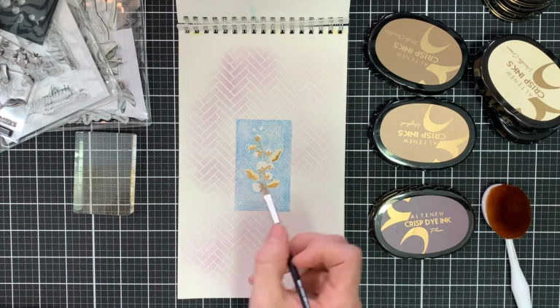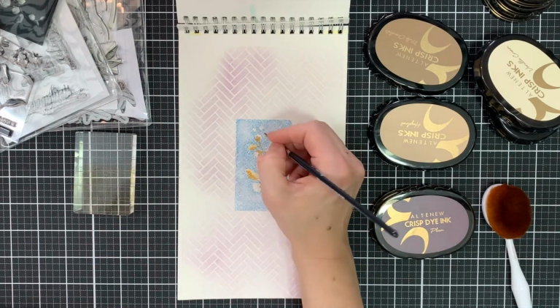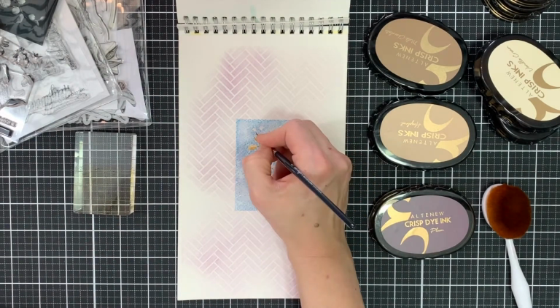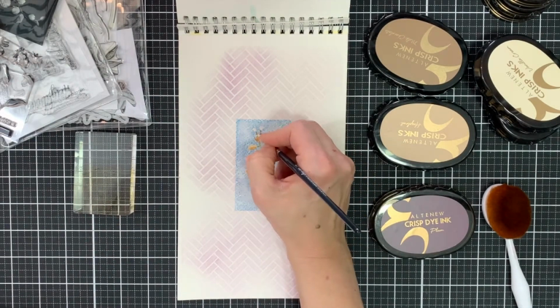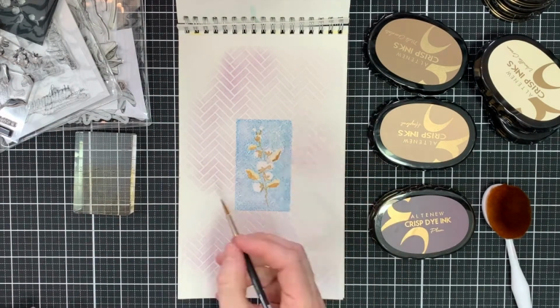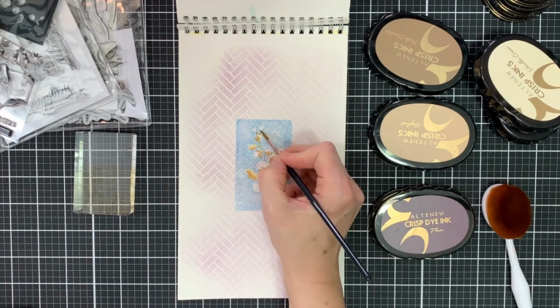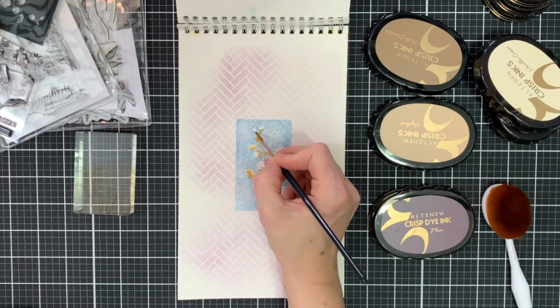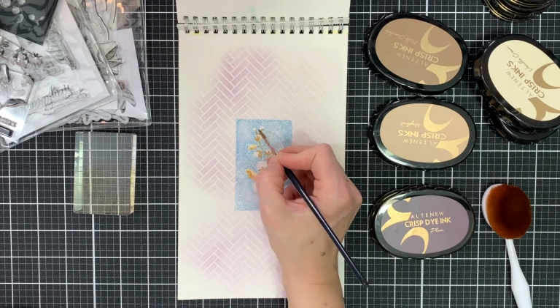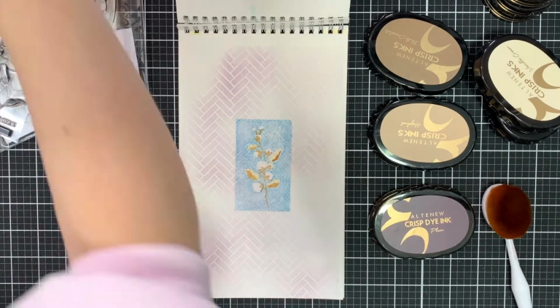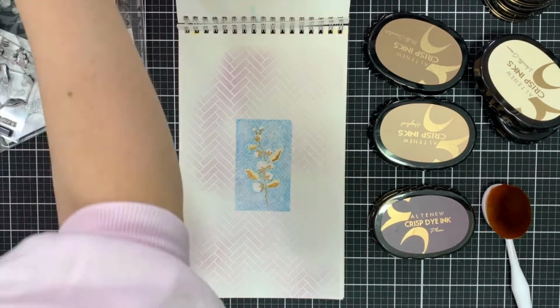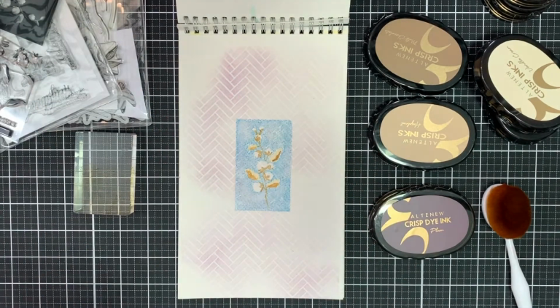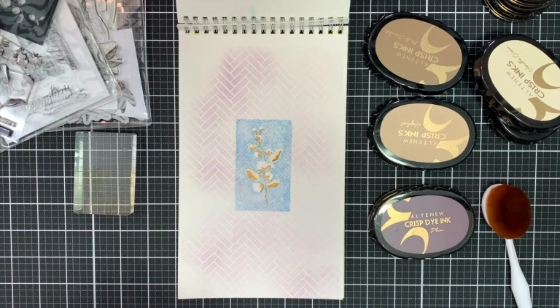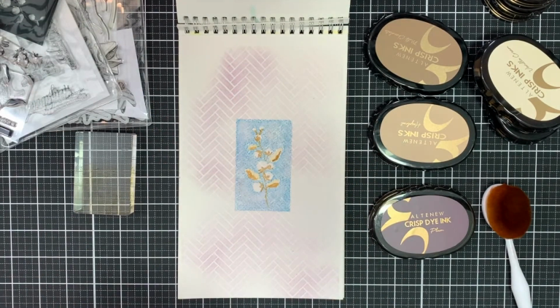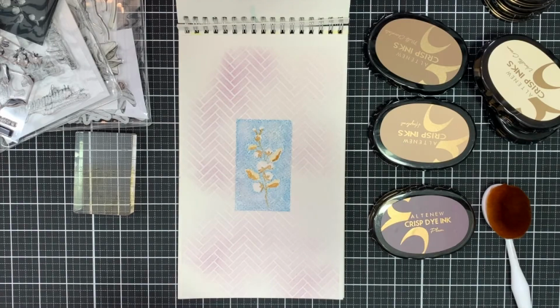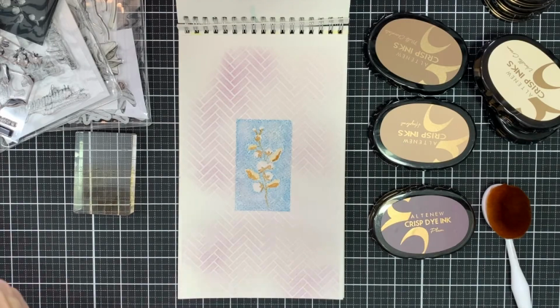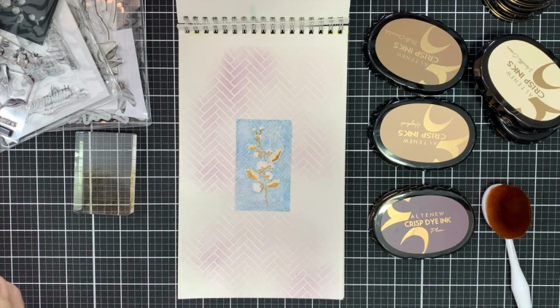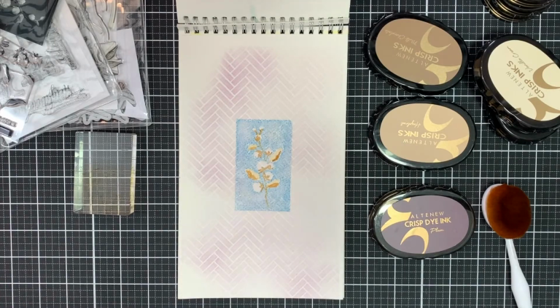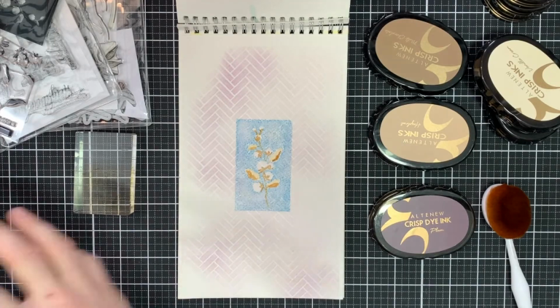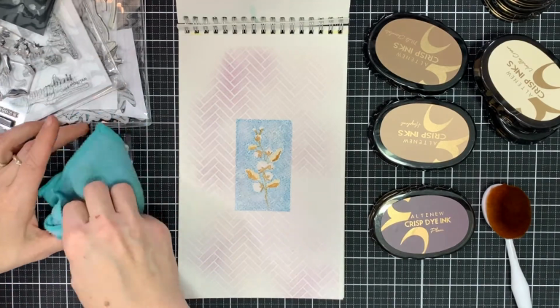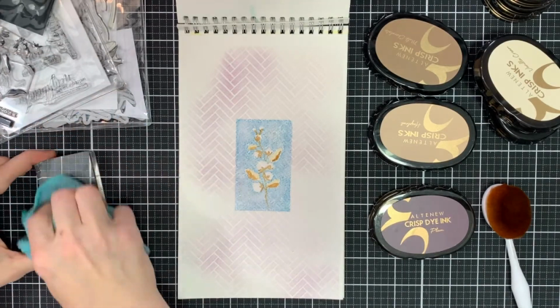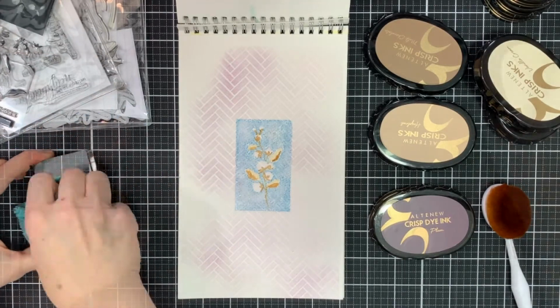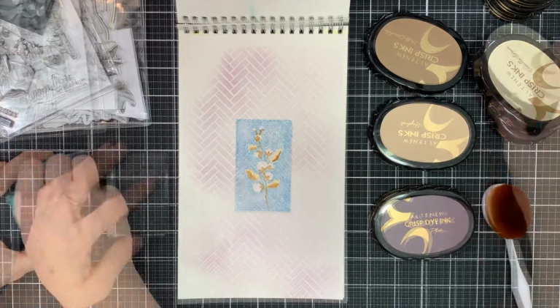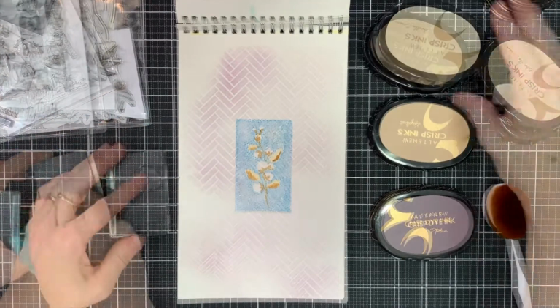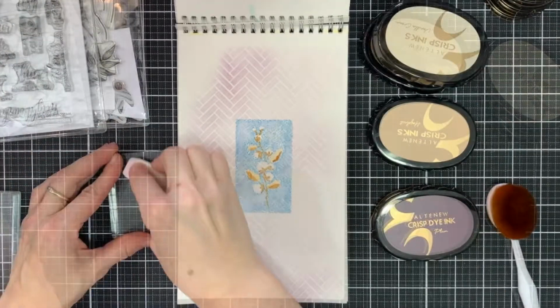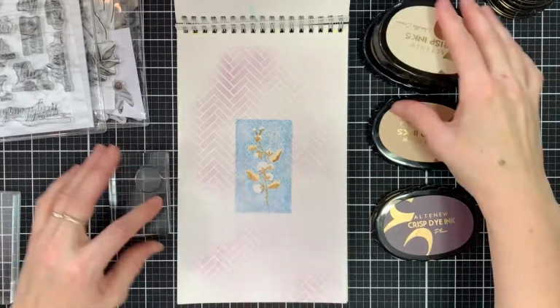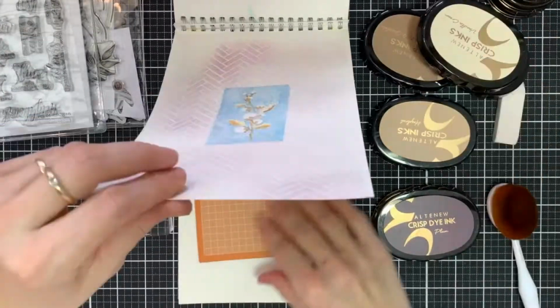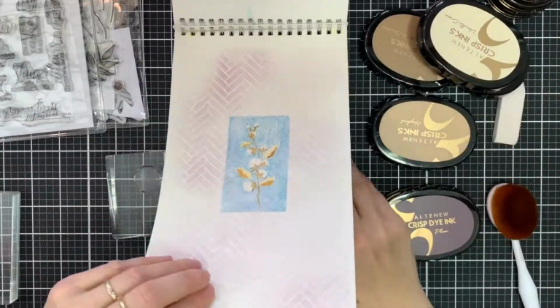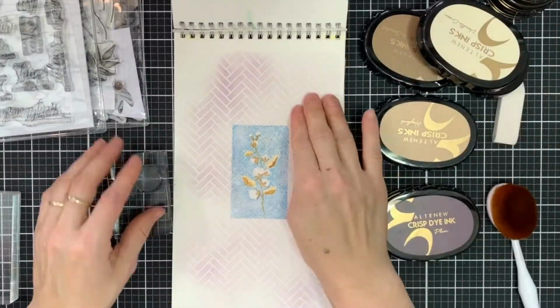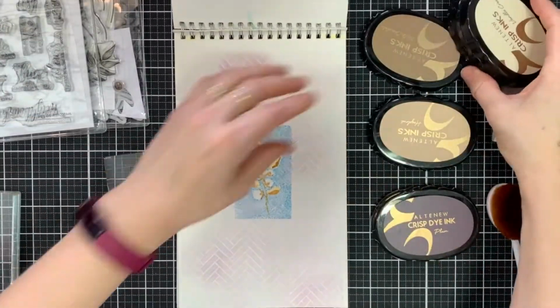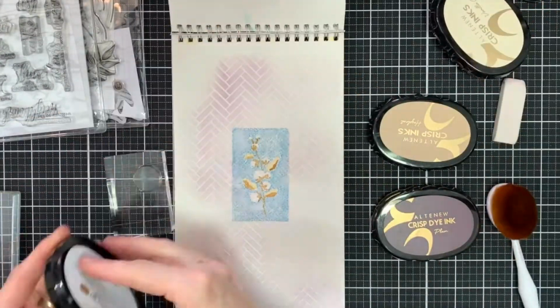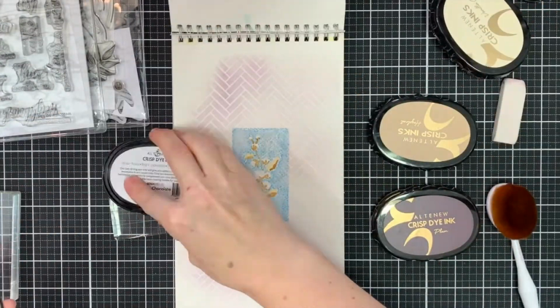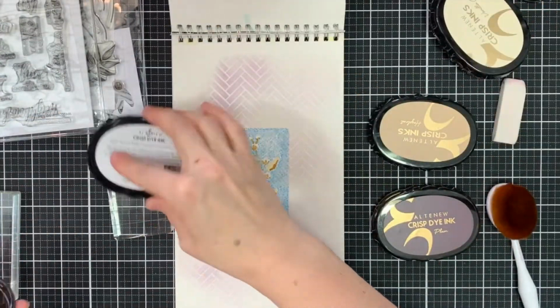With a very fine paintbrush, I'm just going to add a couple of details — some fine lines for those stems of the cotton plant.